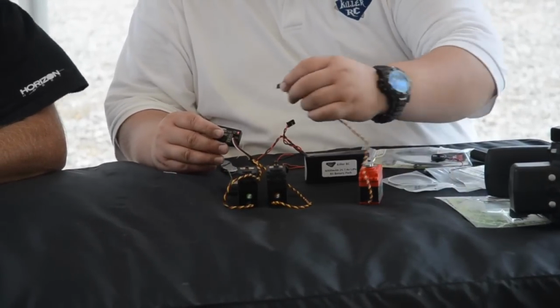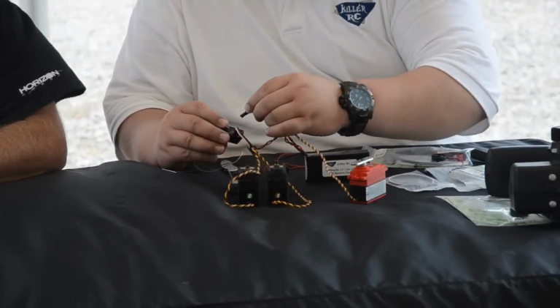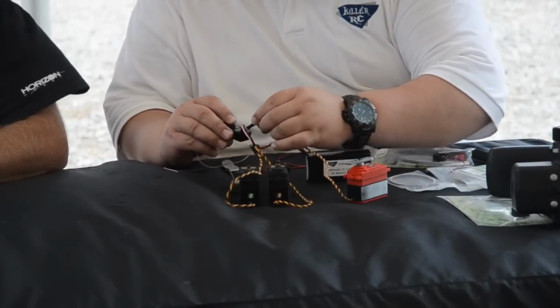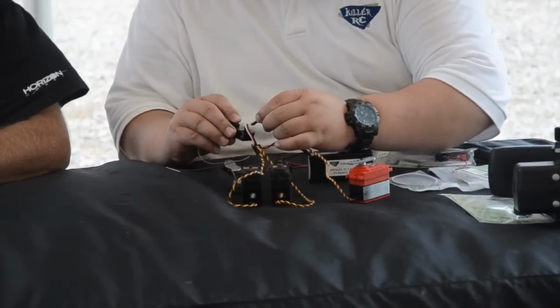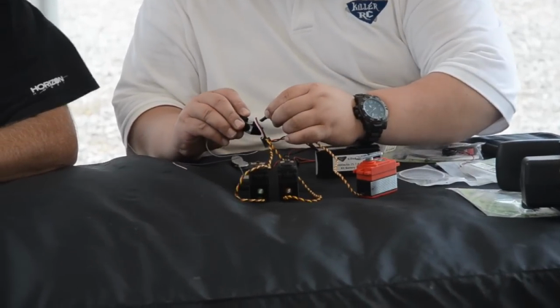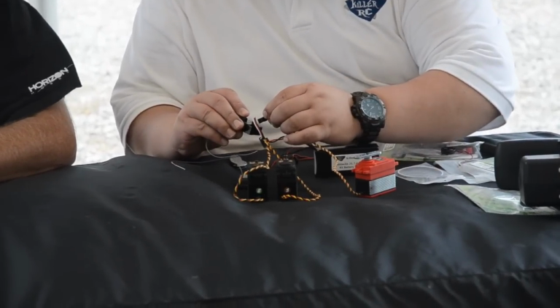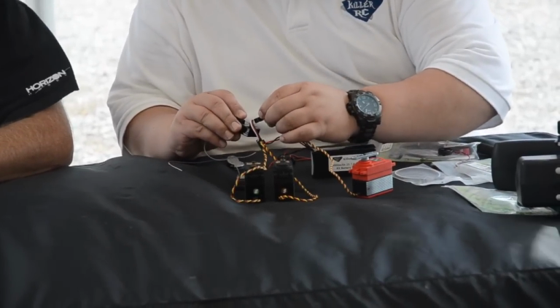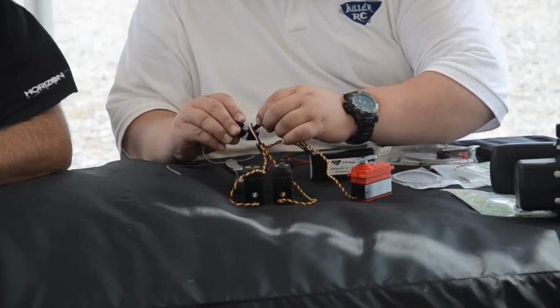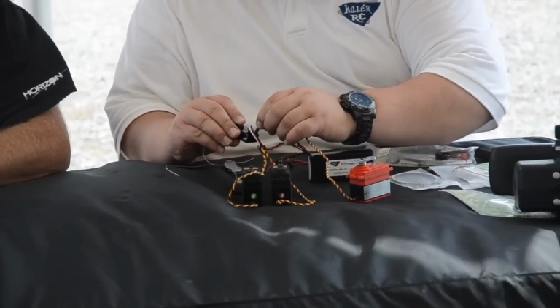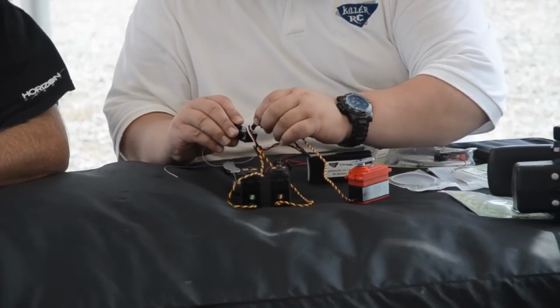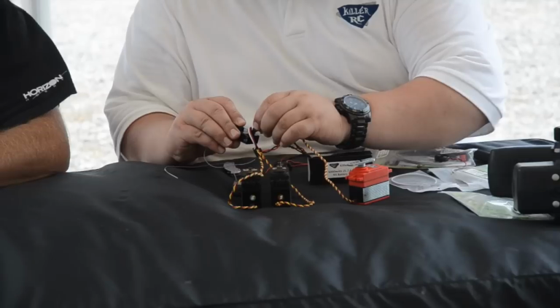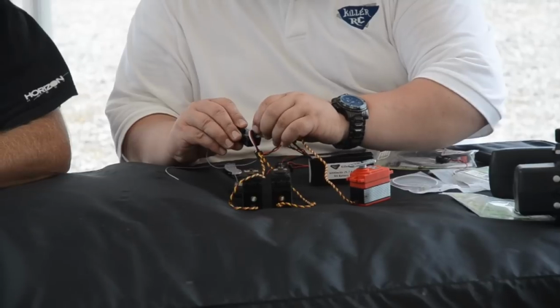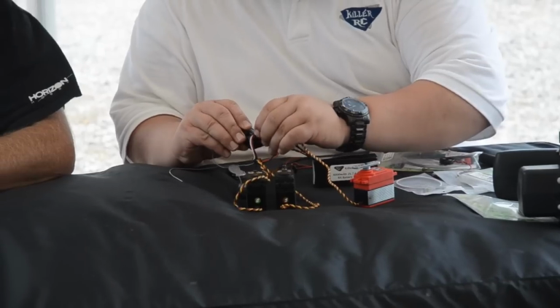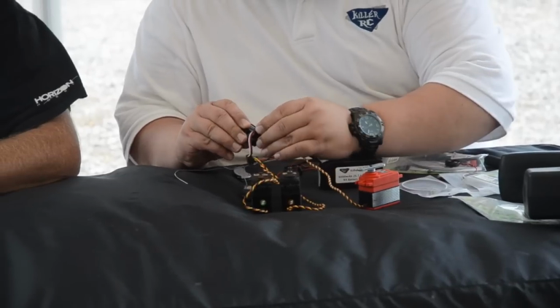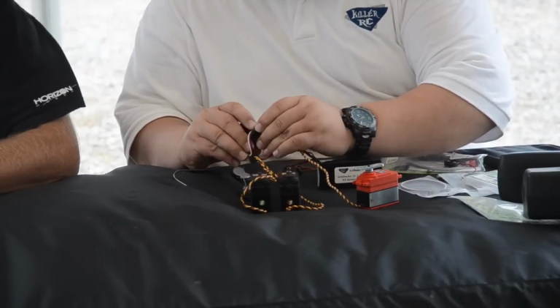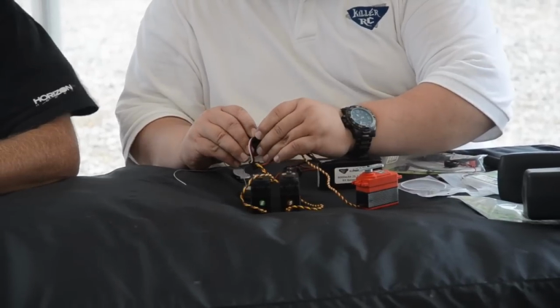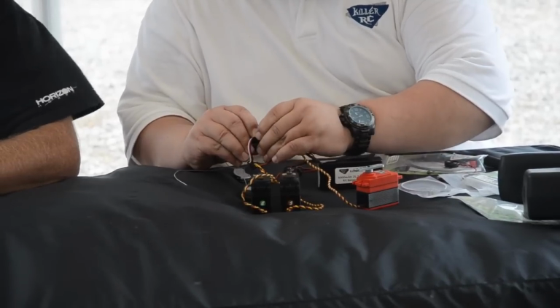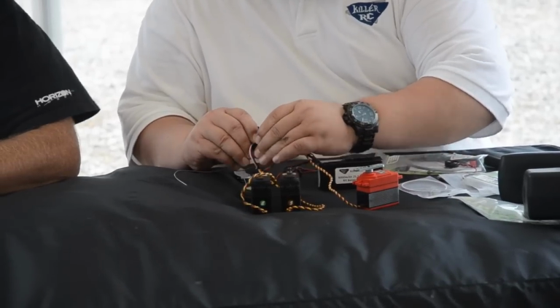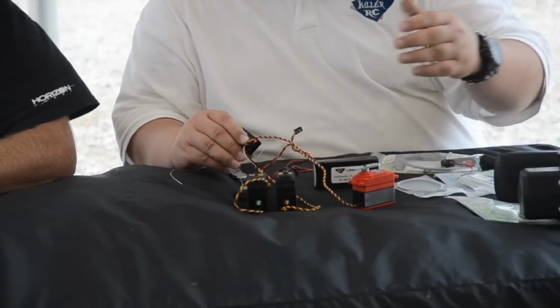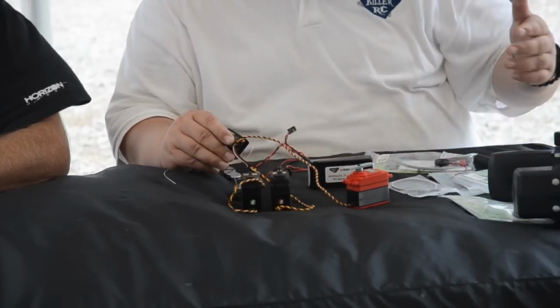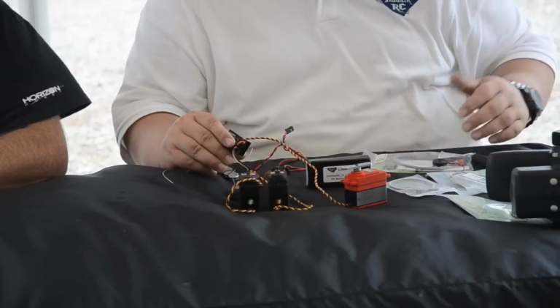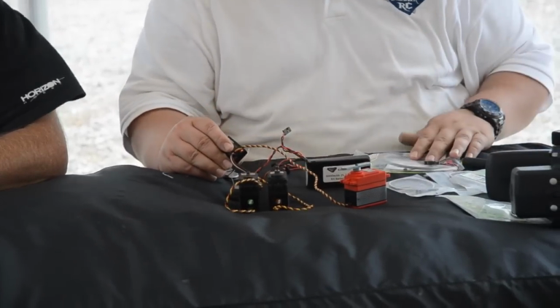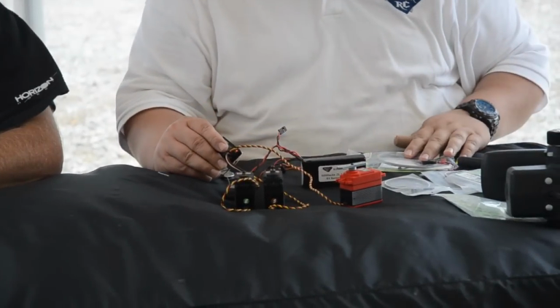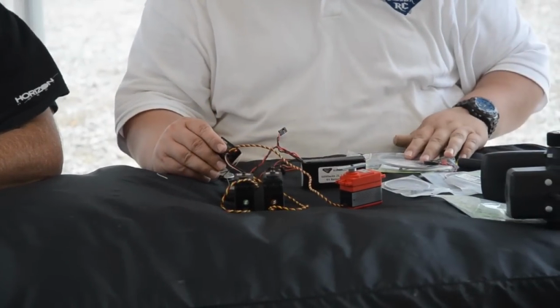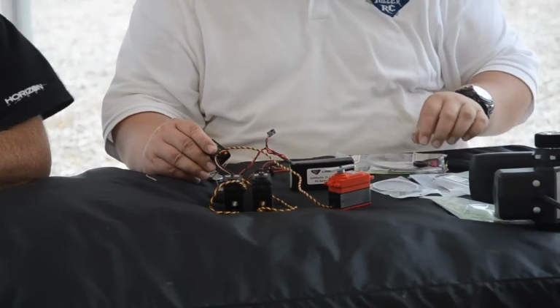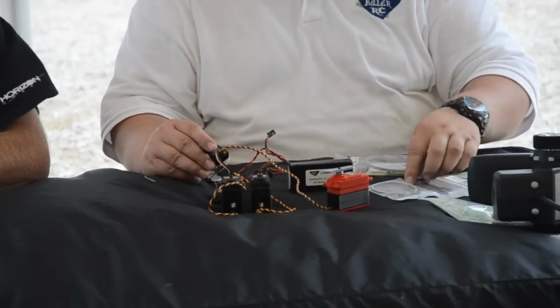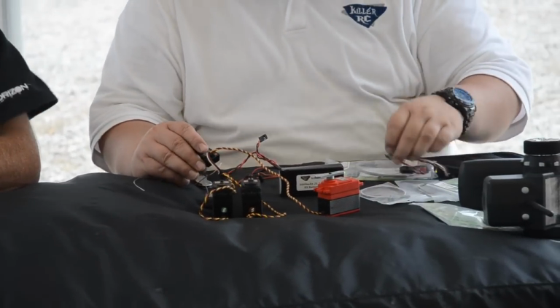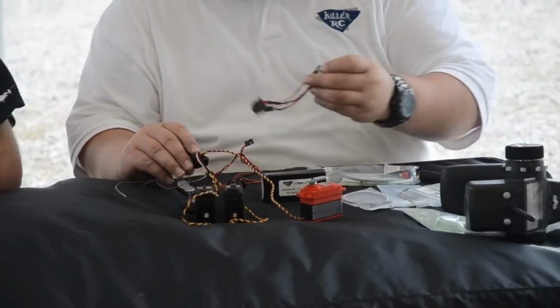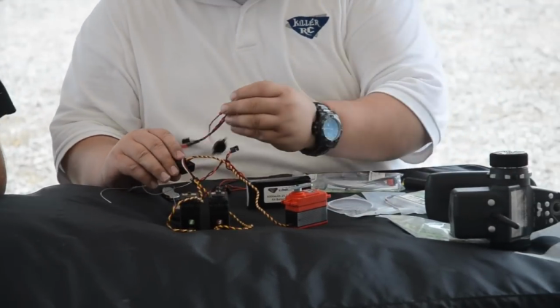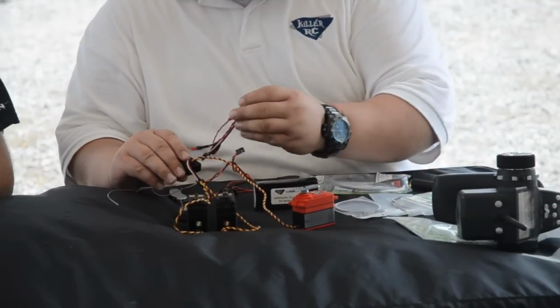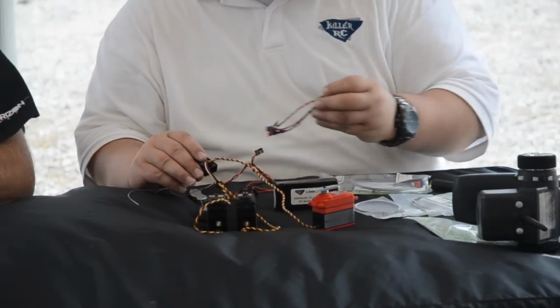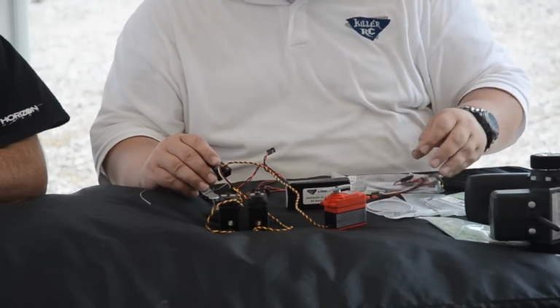Your throttle servo will just go in channel two, and your fill switch will go in channel three.